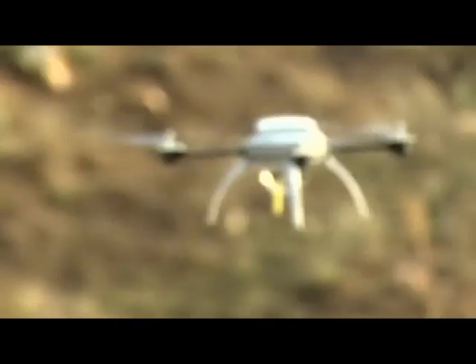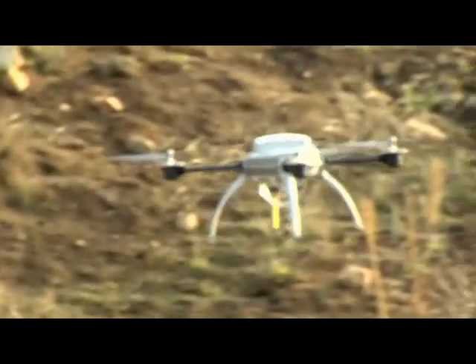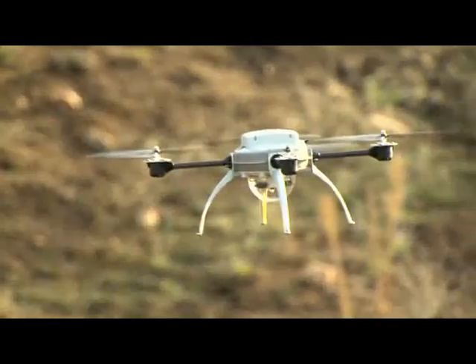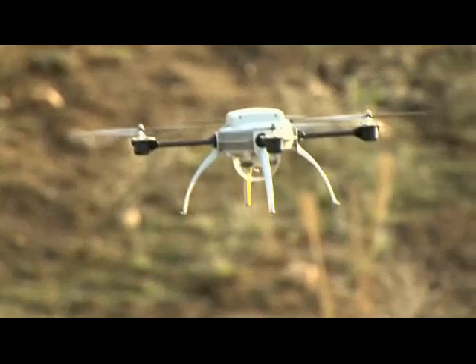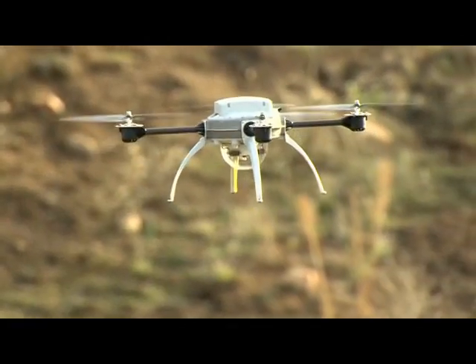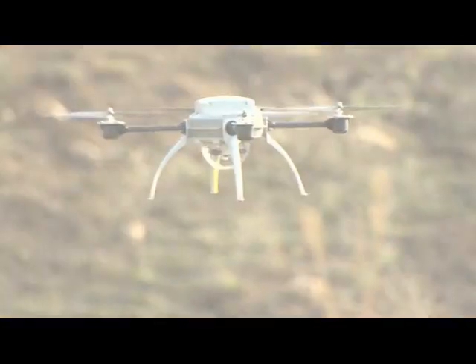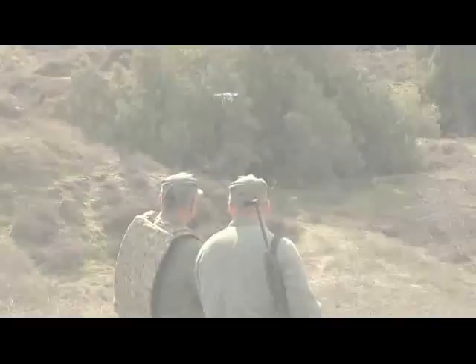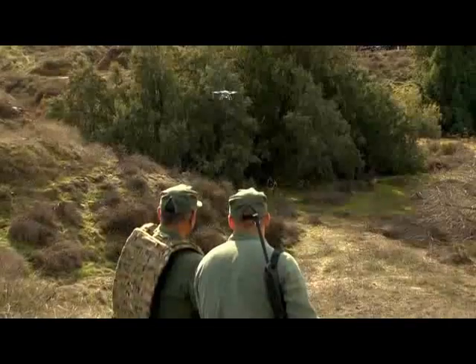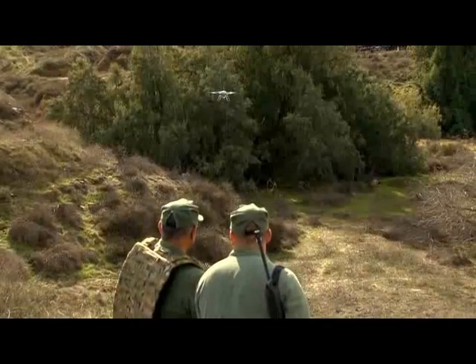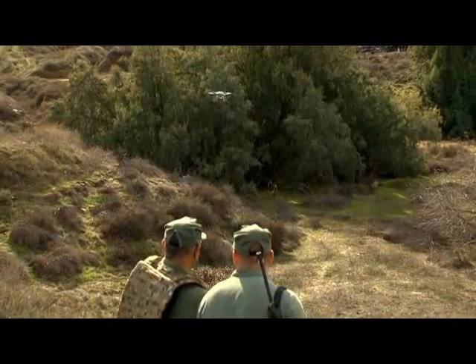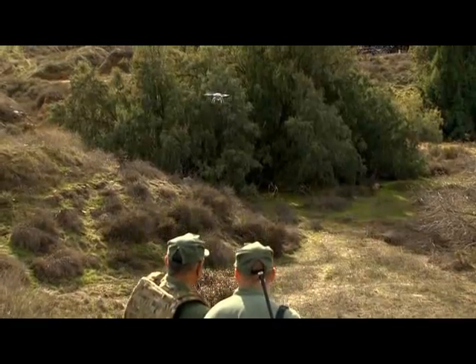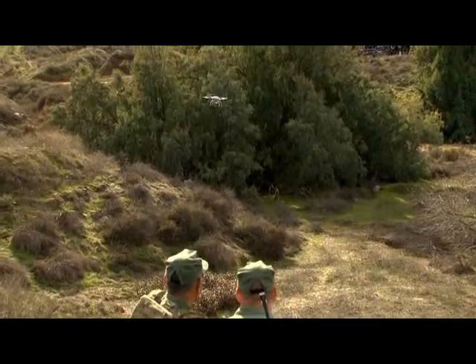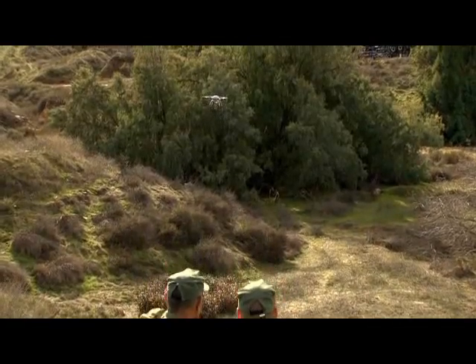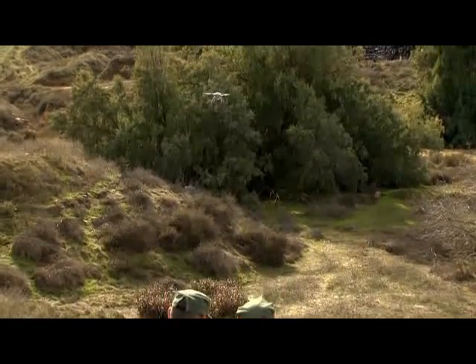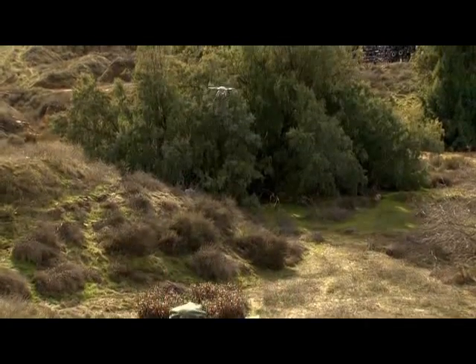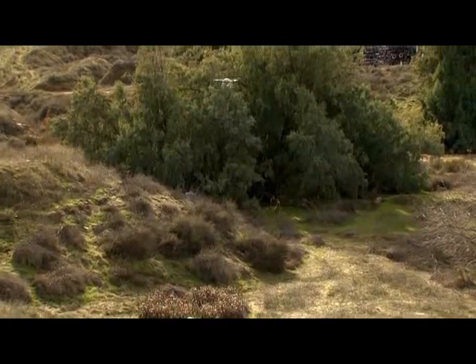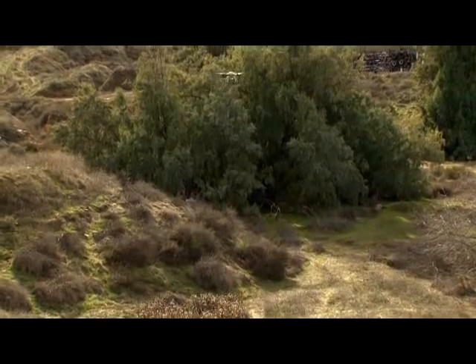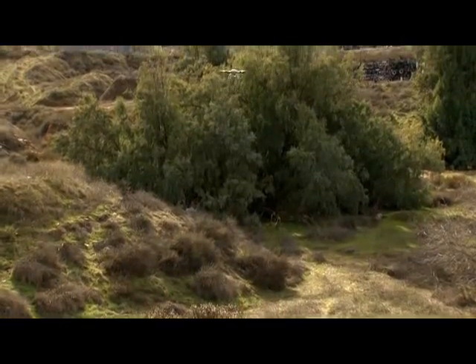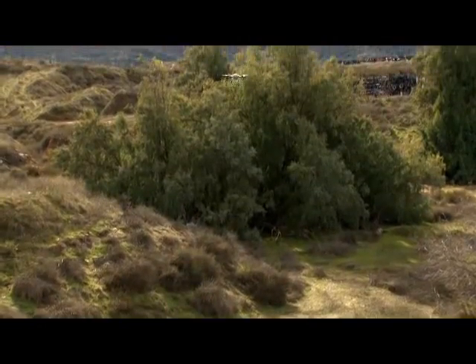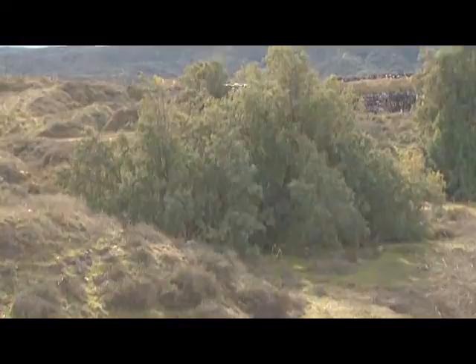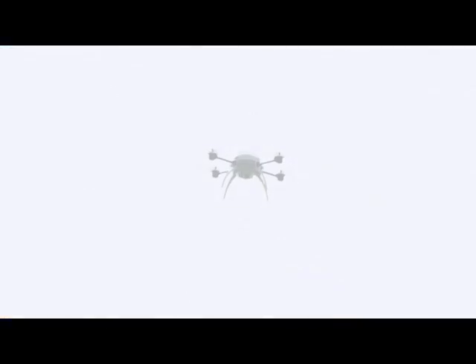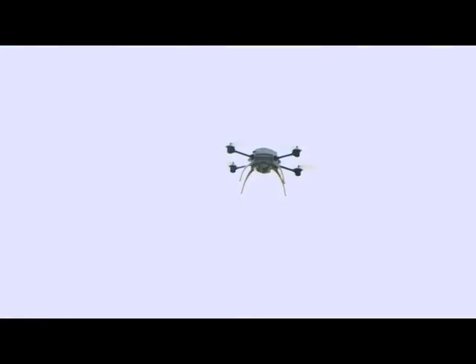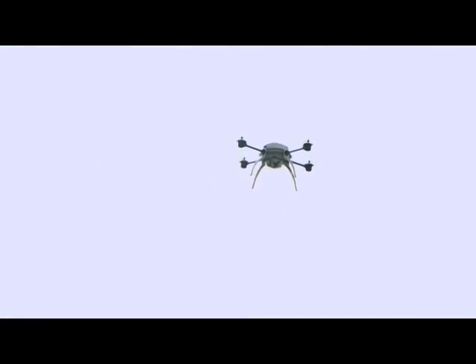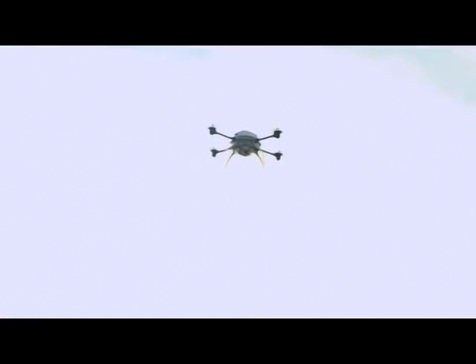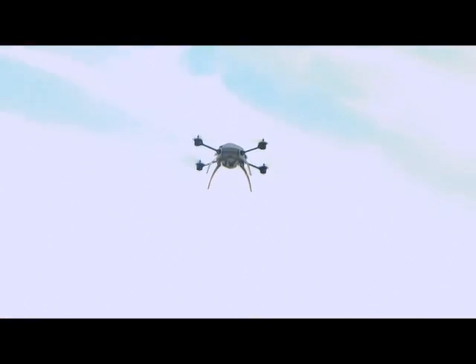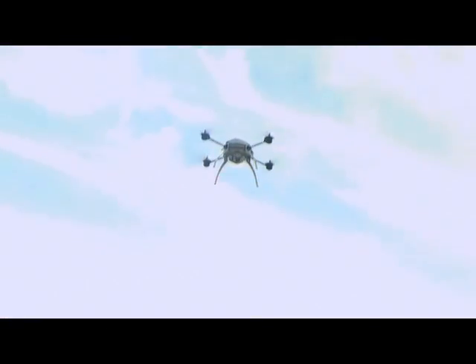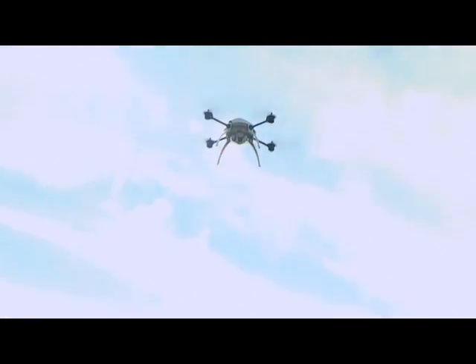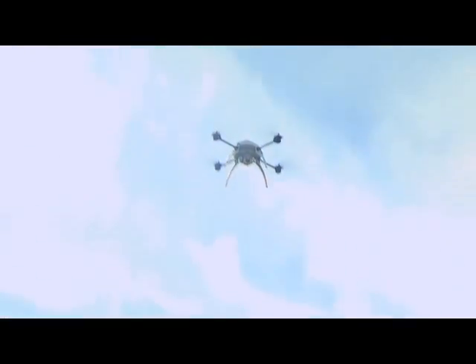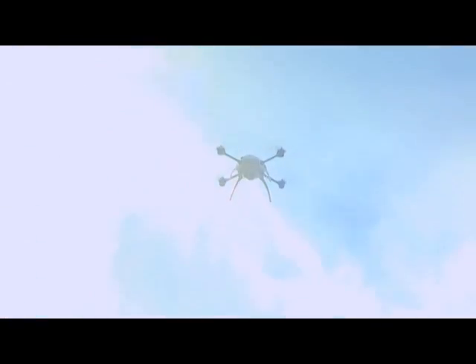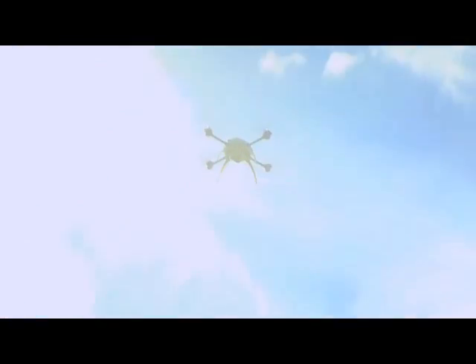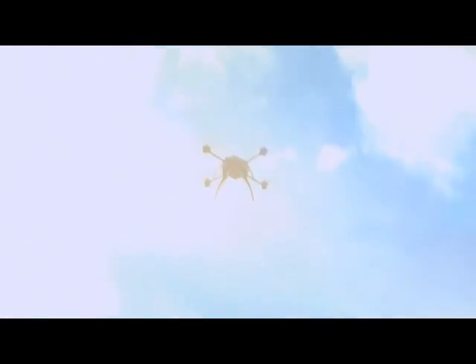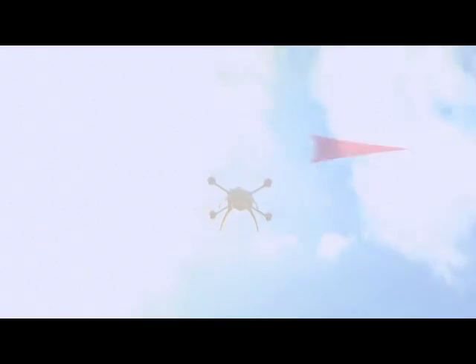Lightweight and durable construction, real-time streaming aerial video from an easy-to-use vehicle, designed for today's applications using tomorrow's technologies. The DATRON Scout.